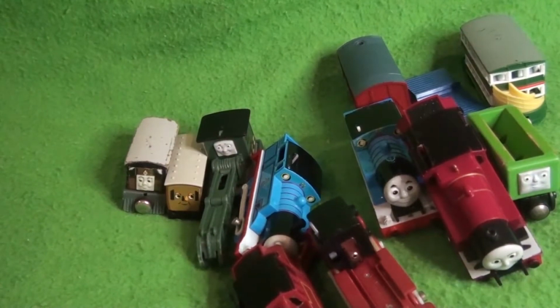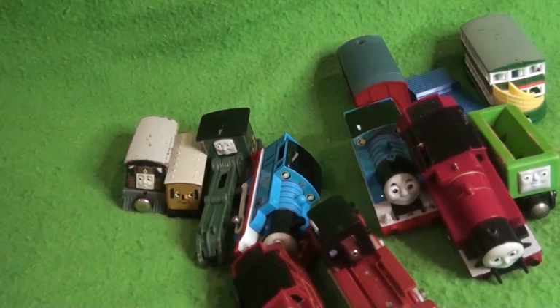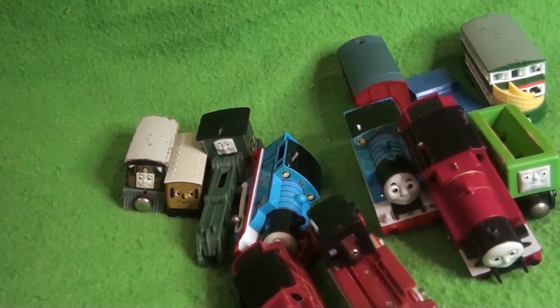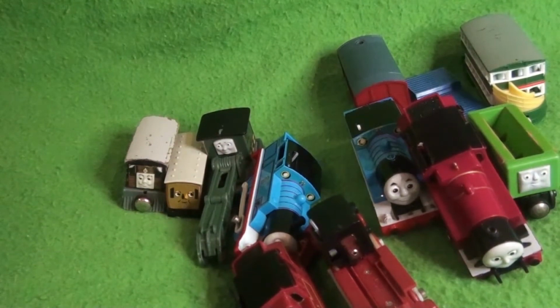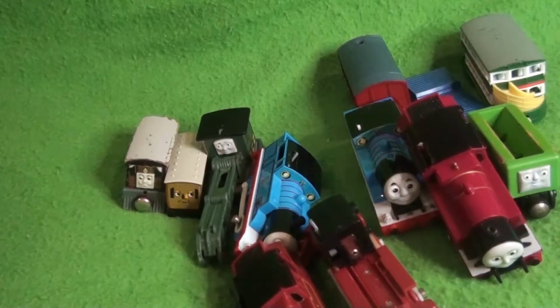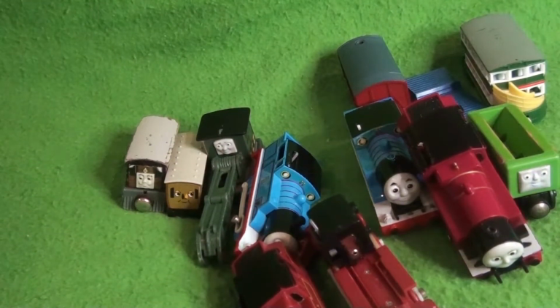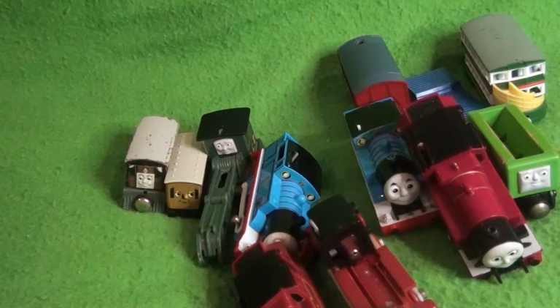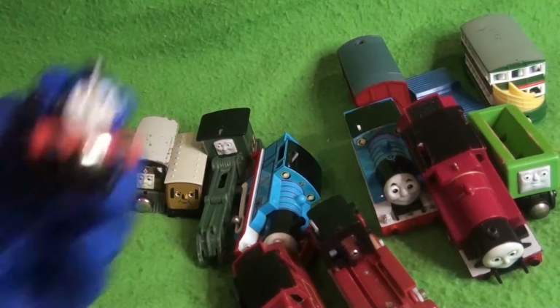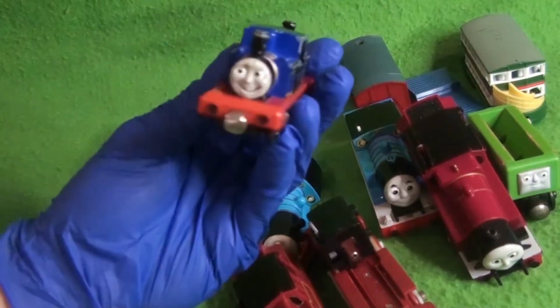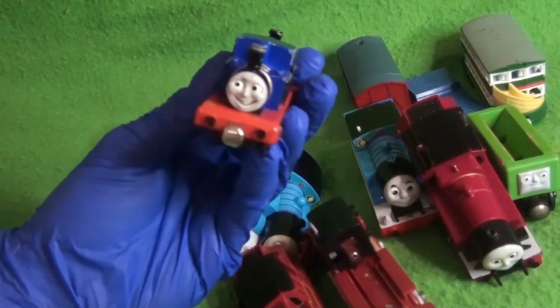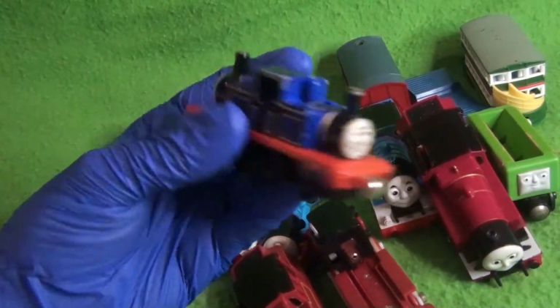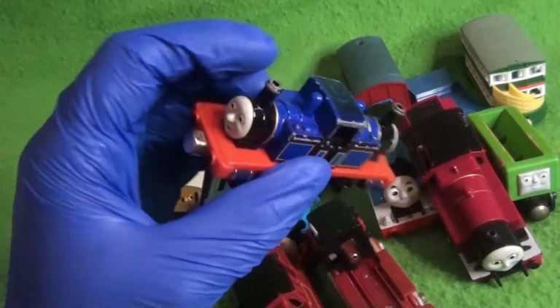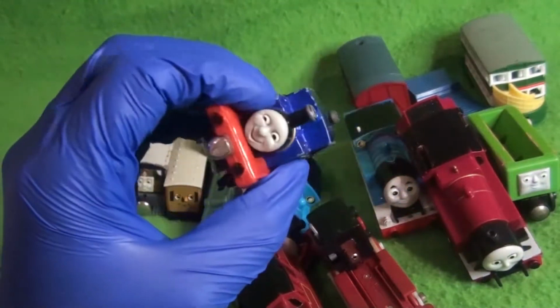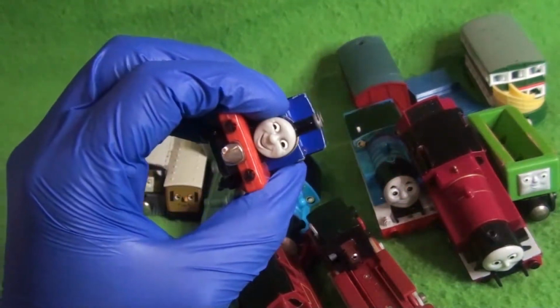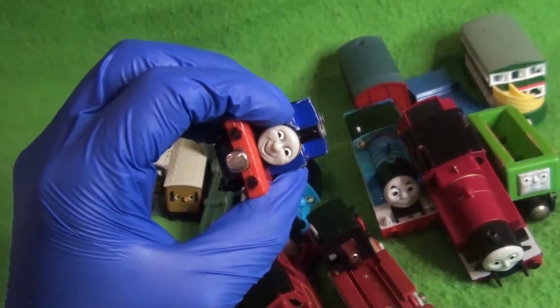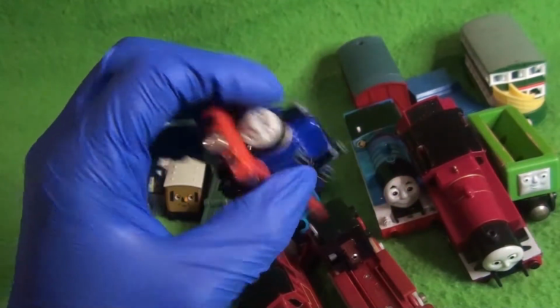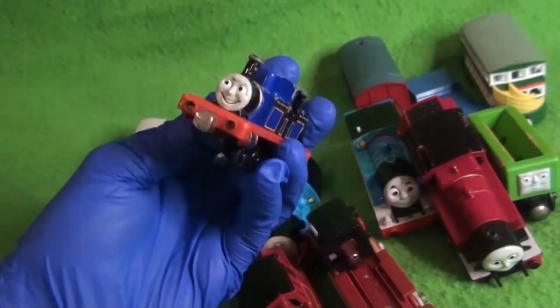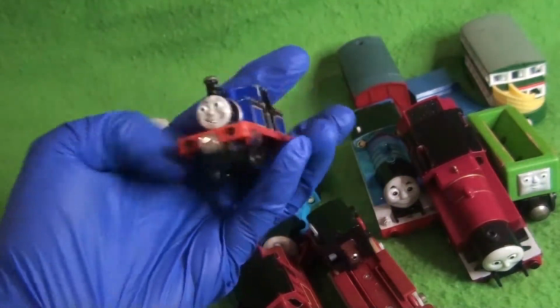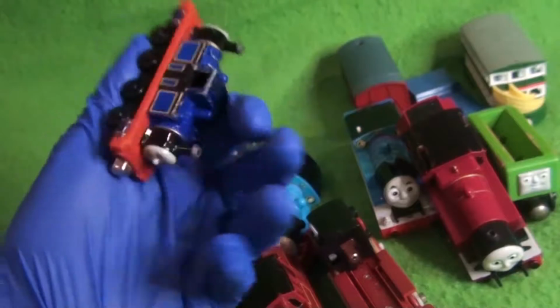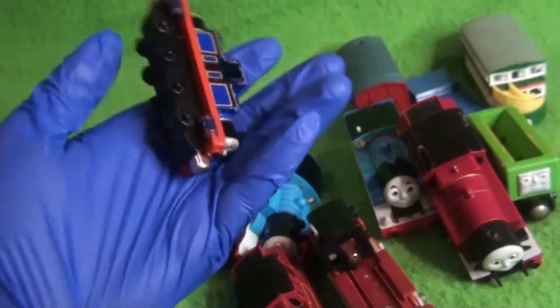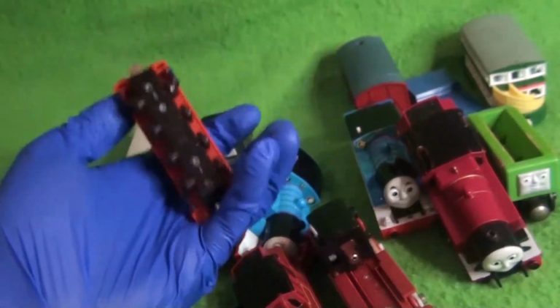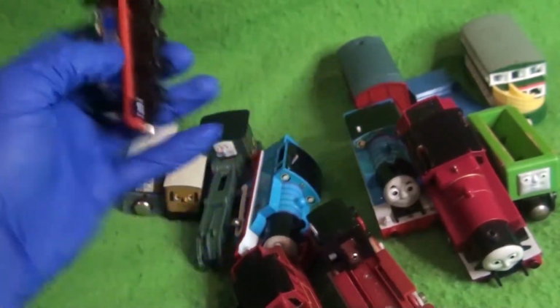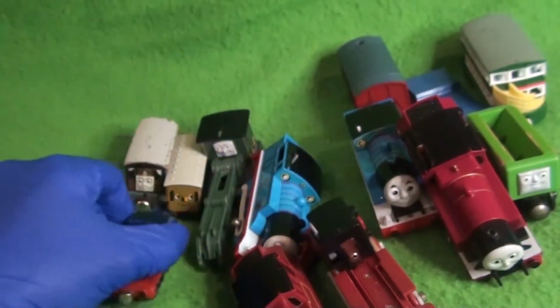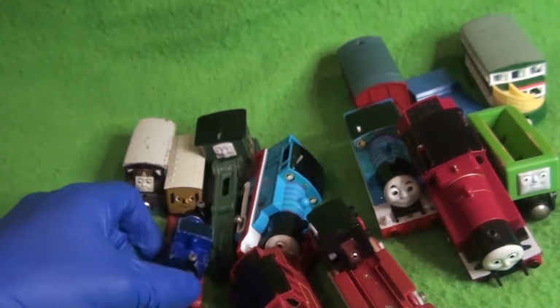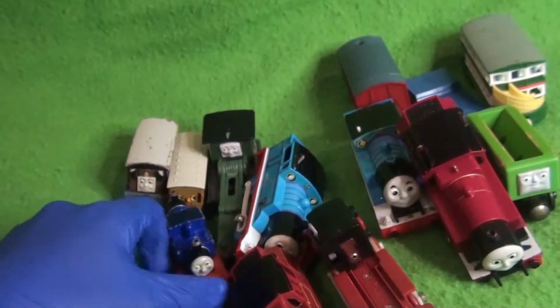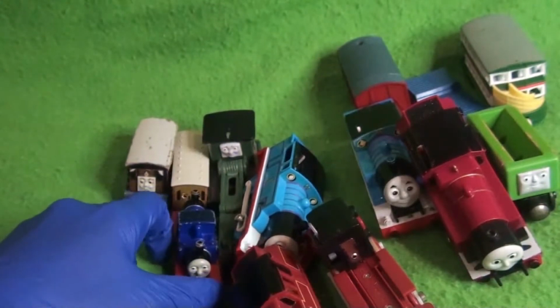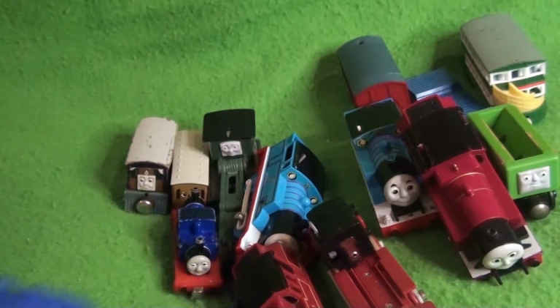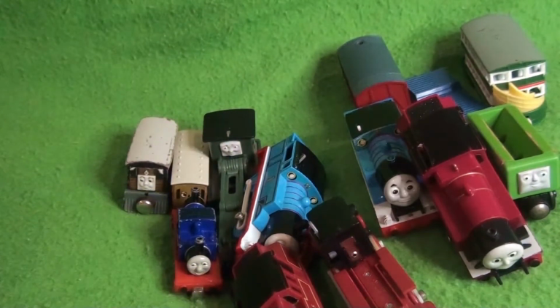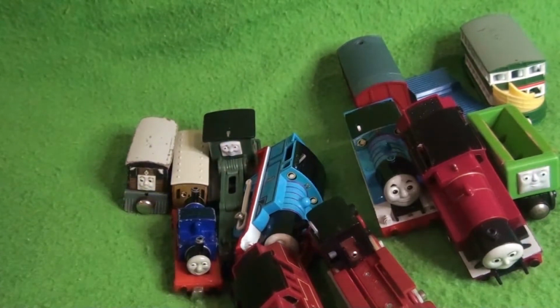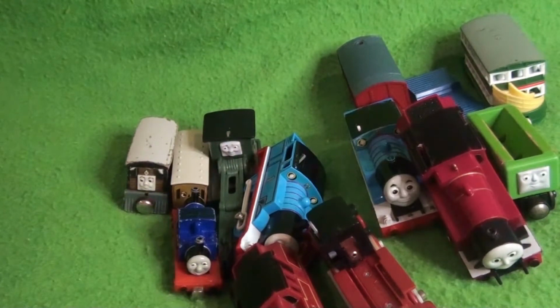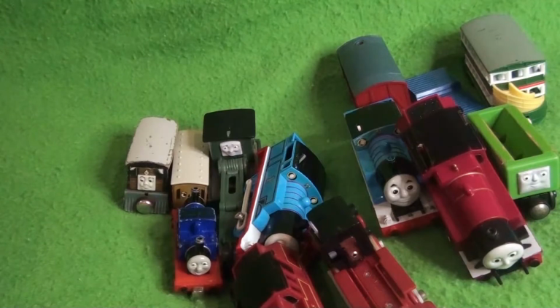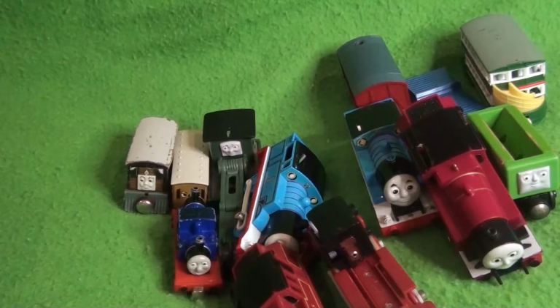We've got one that I'm definitely keeping because I've never had it before — Take-Along Mighty Mac! Wow, that's pretty cool. You can tell it's an old Take-Along because it has quite a bit of weight to it.